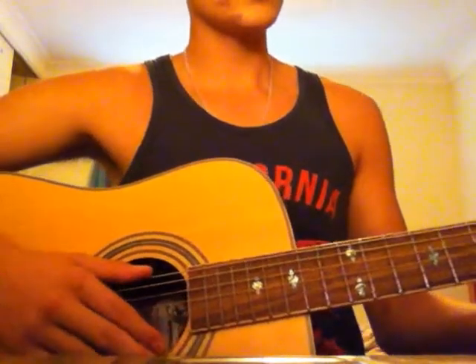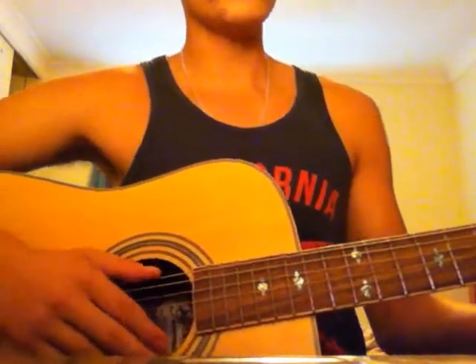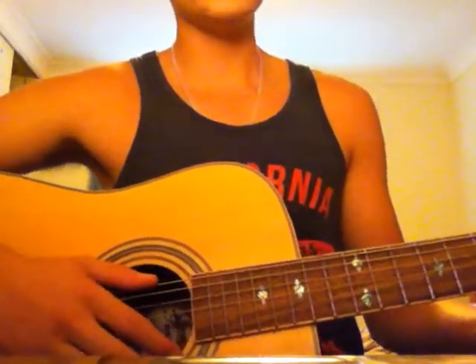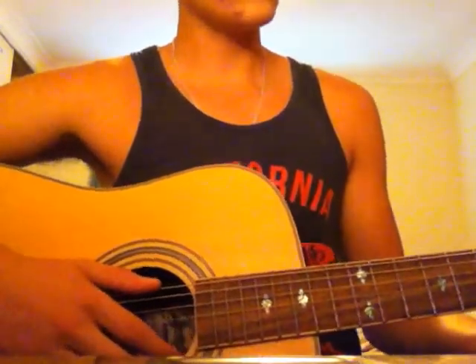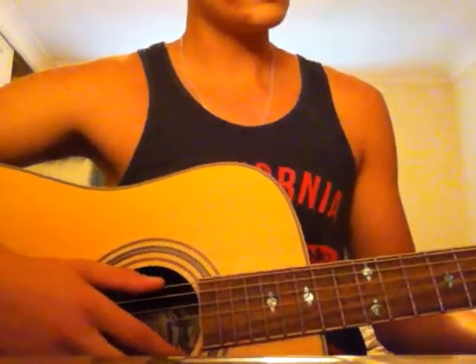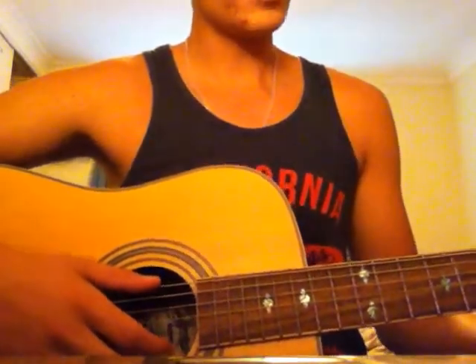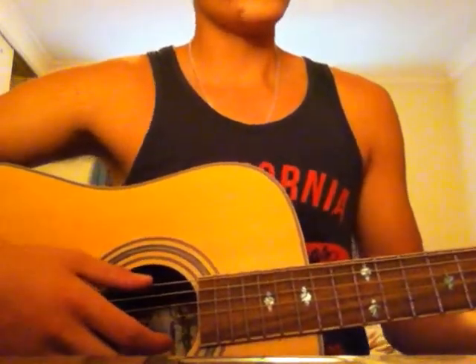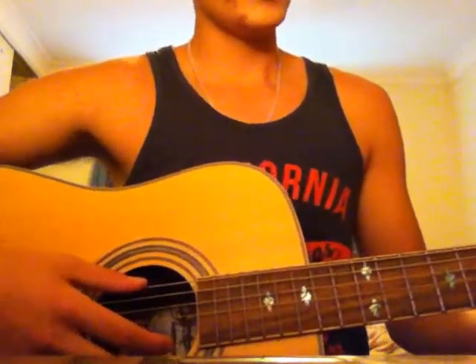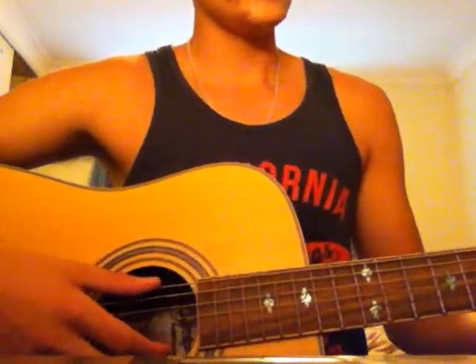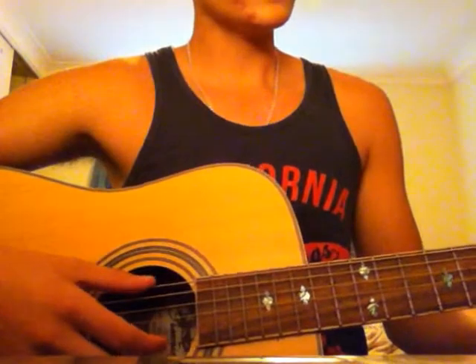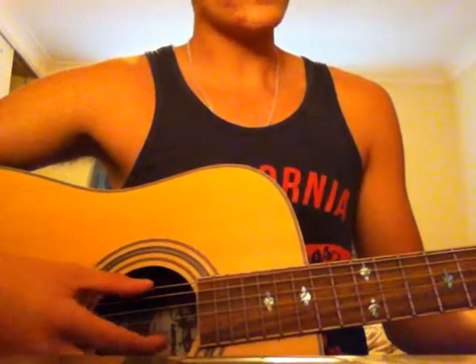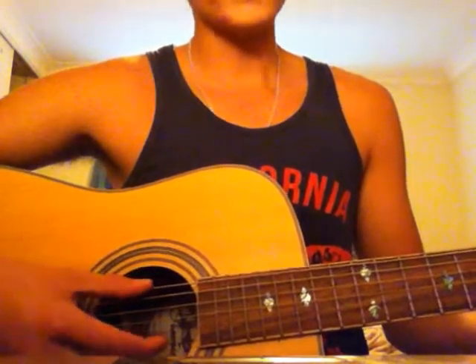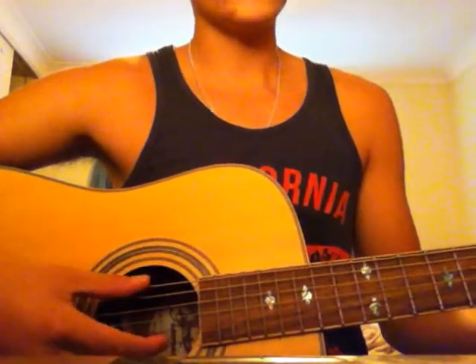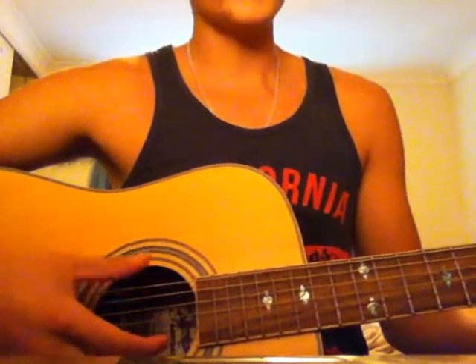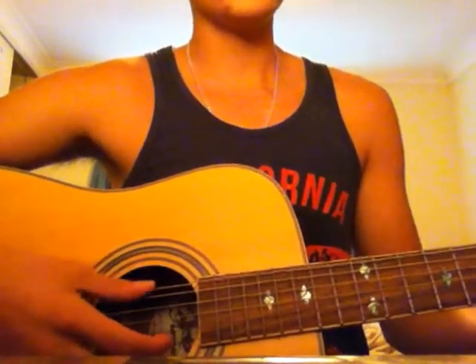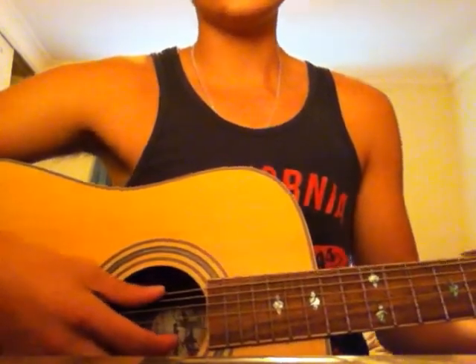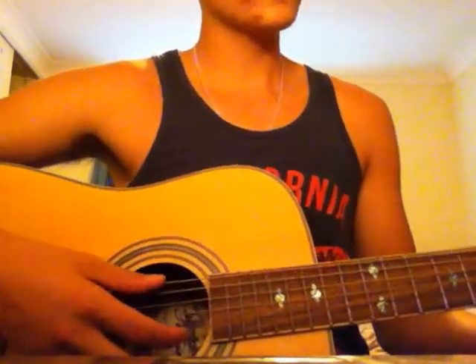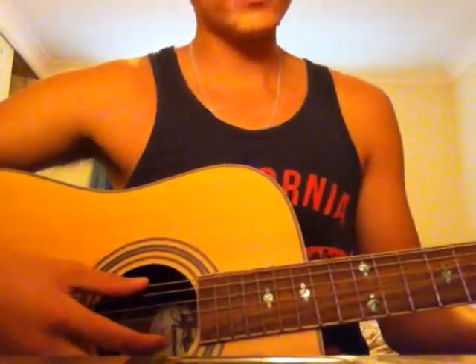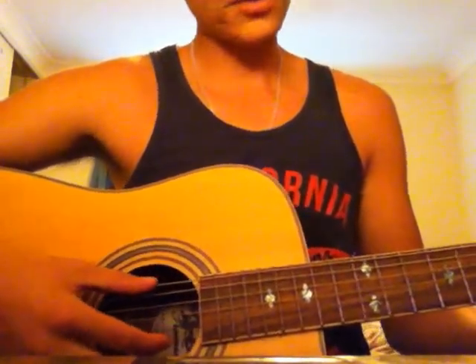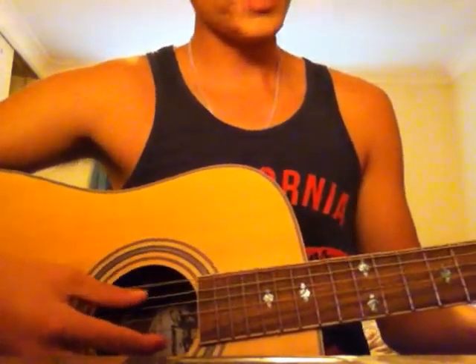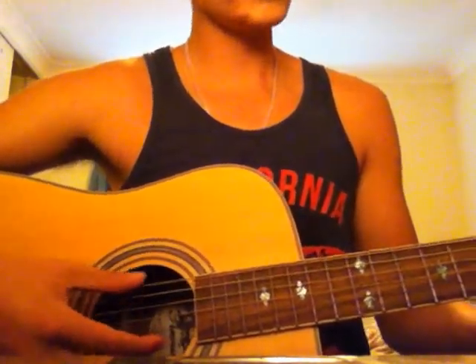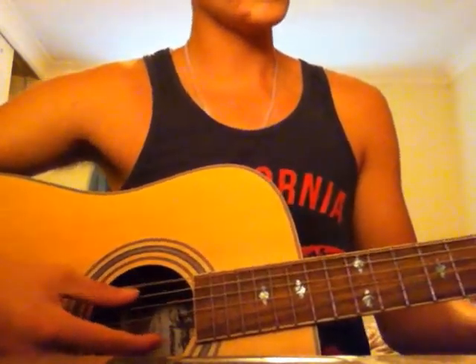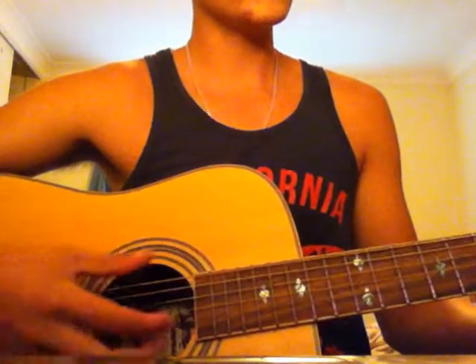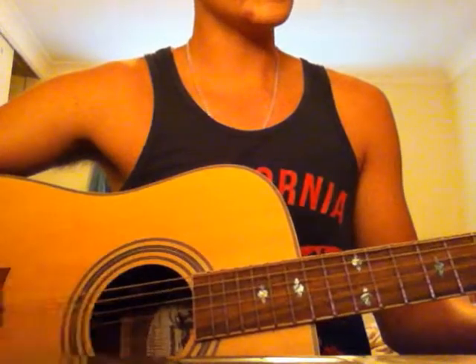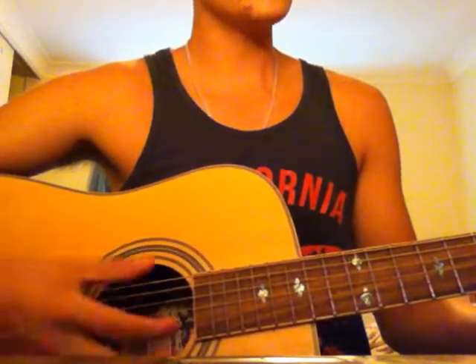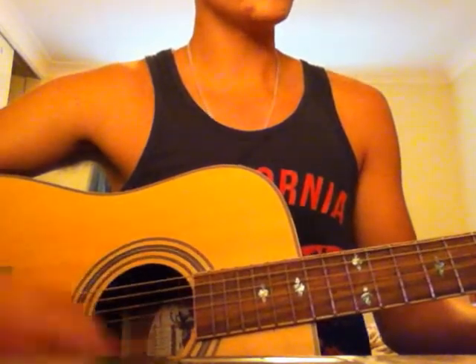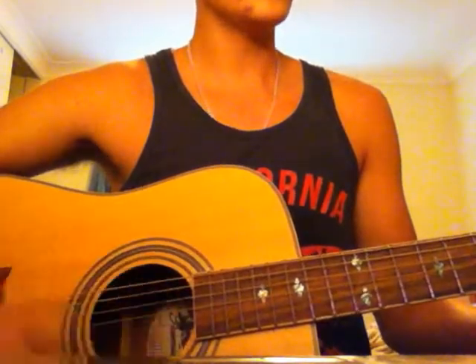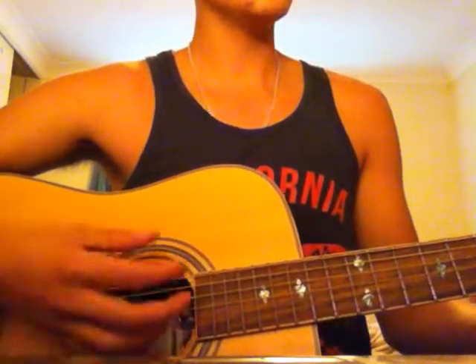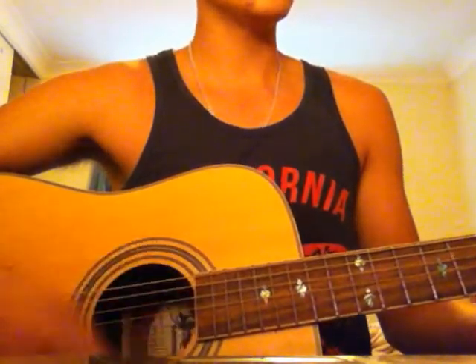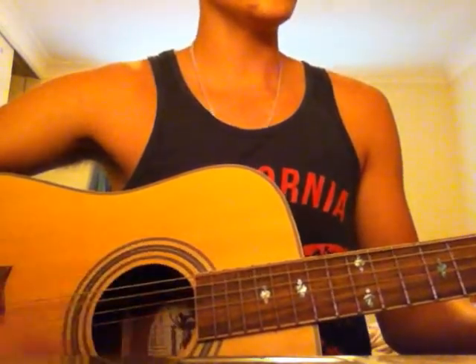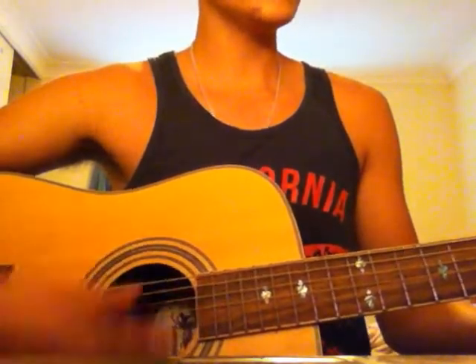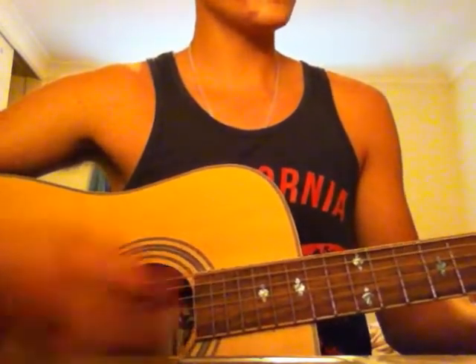Then you go on to the second chord, and the bass note is still the sixth string. So: bass, bass, down, down, up, up, up, down, up, down, up.